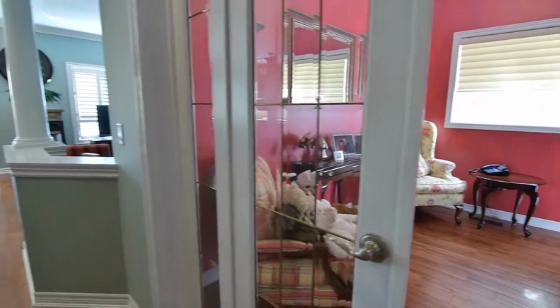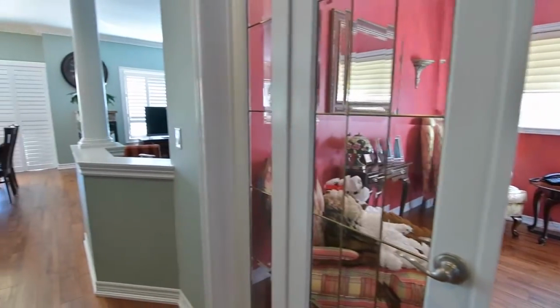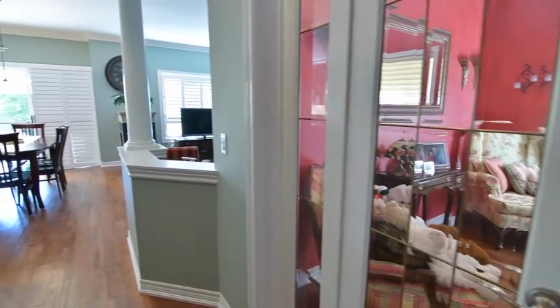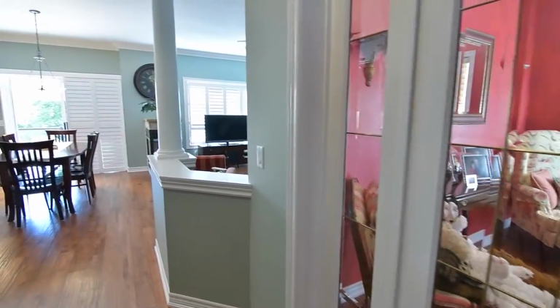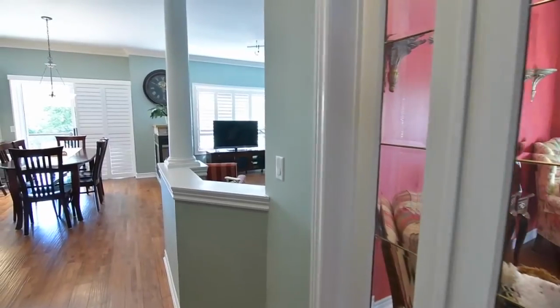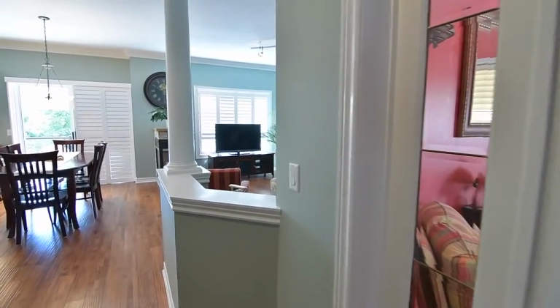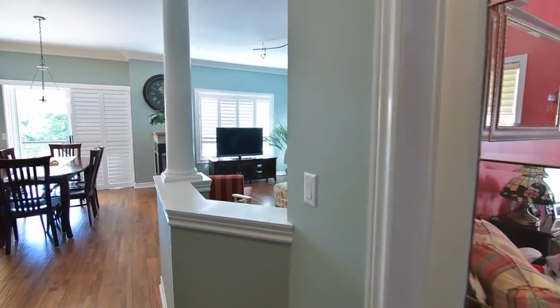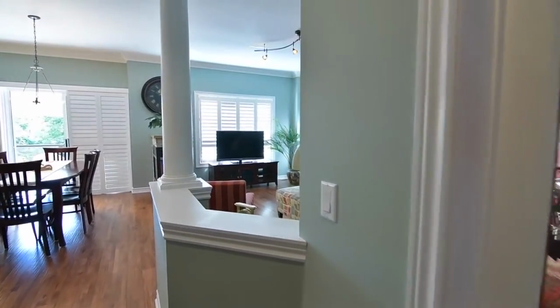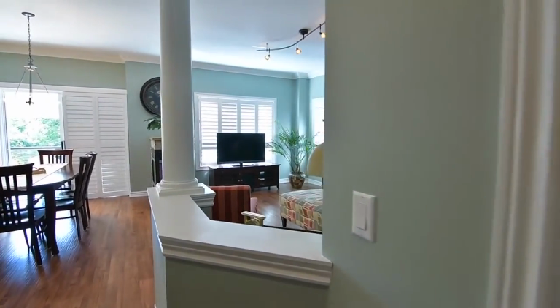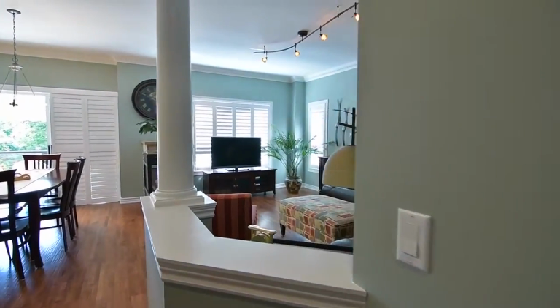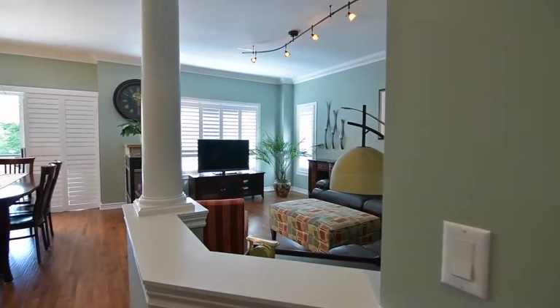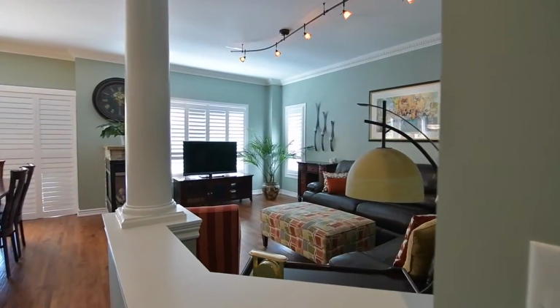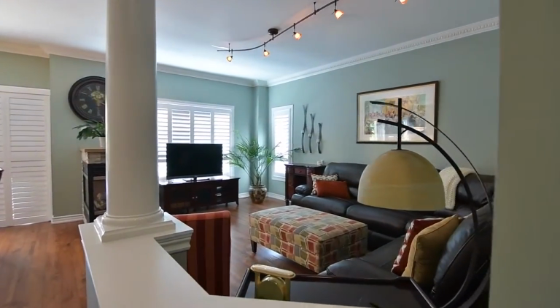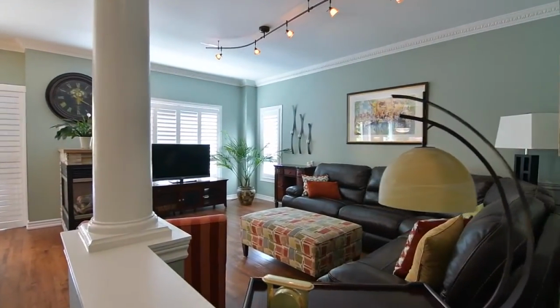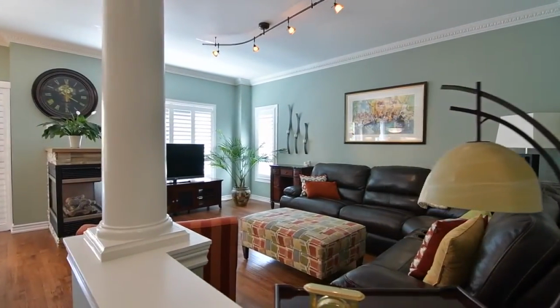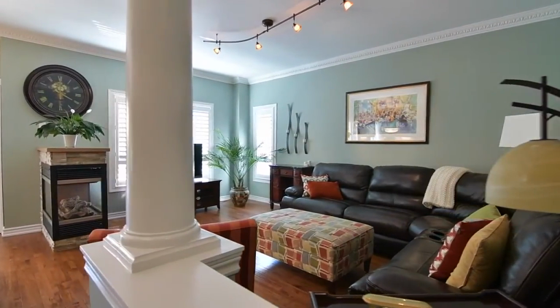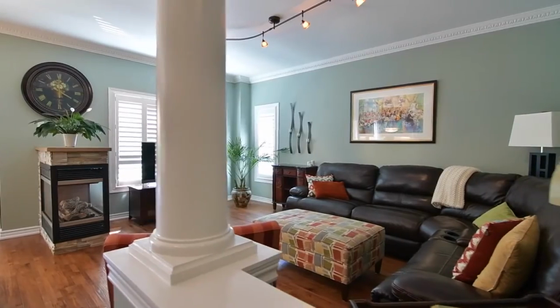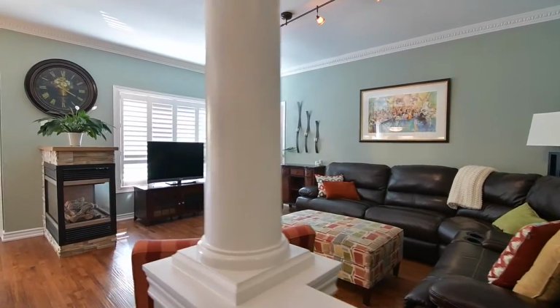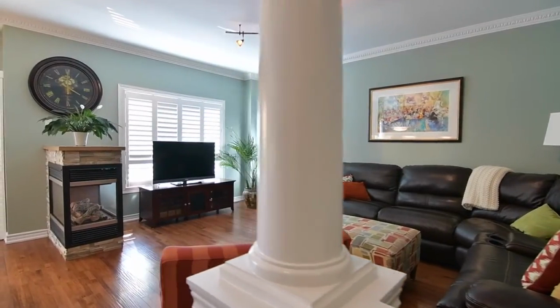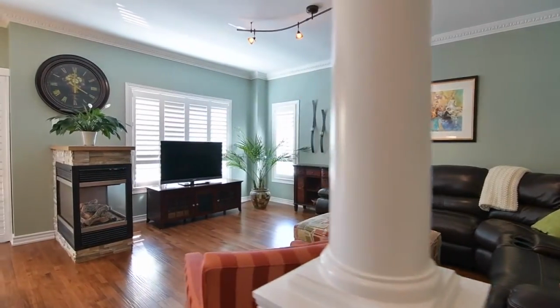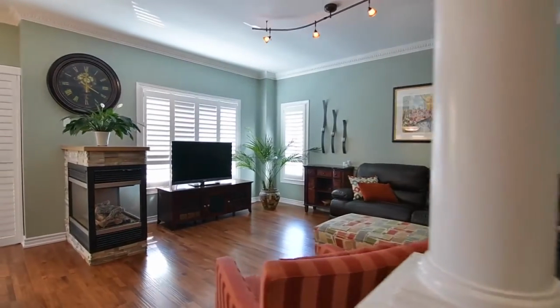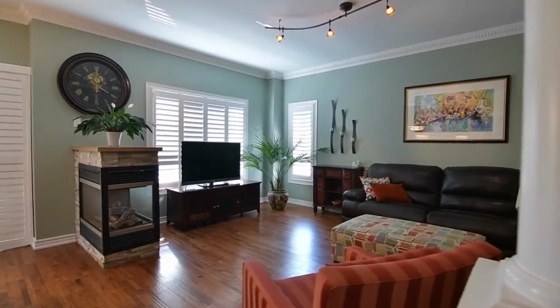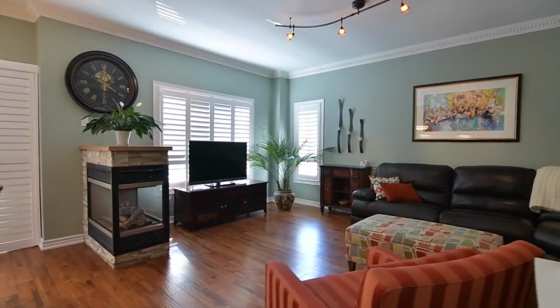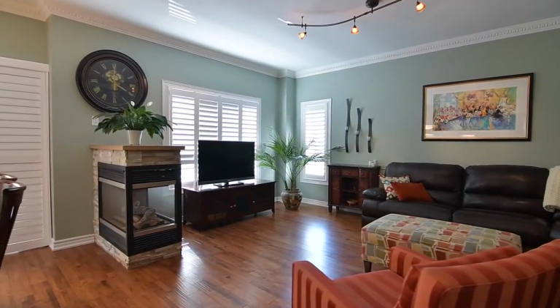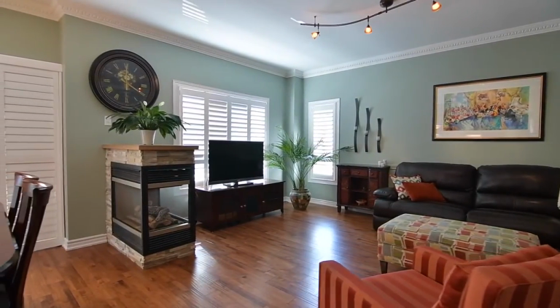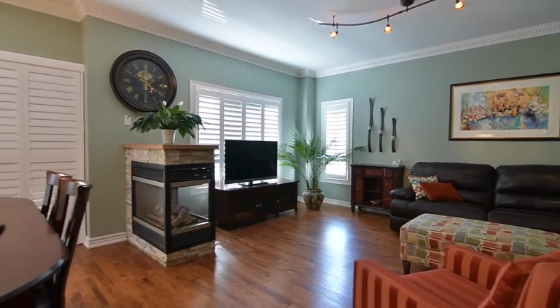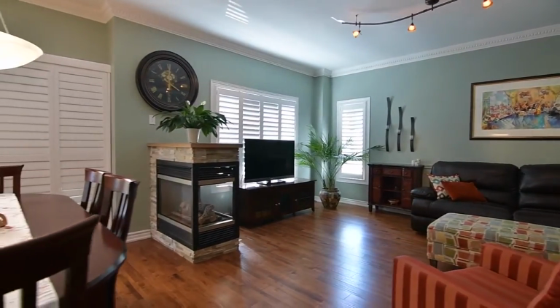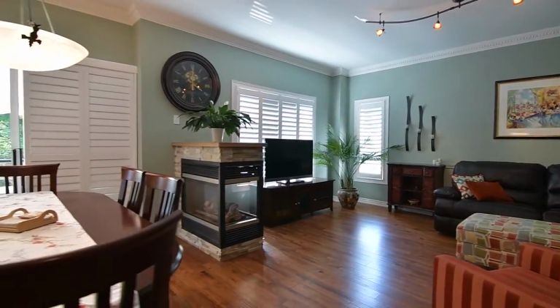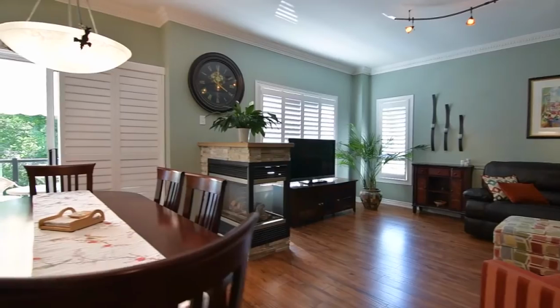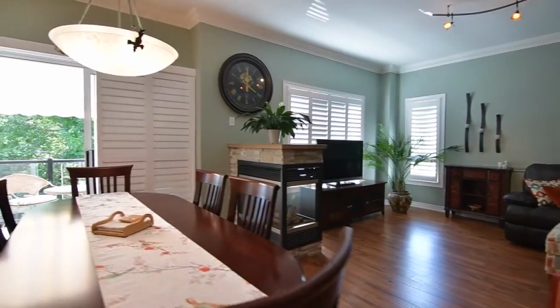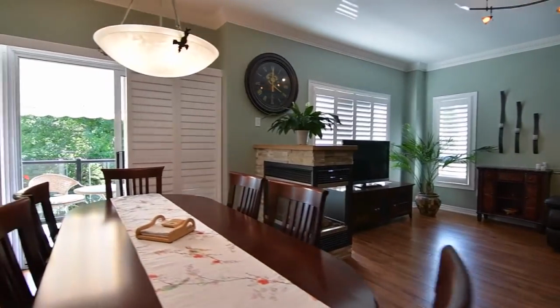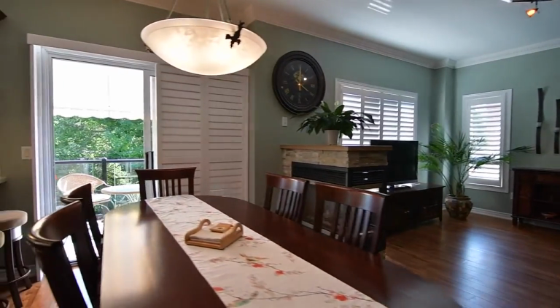The family room and kitchen areas have a beautiful open concept layout, and feature California shutters on the family room and breakfast area windows, a bay window in the kitchen, and gorgeous ravine views through all of them.